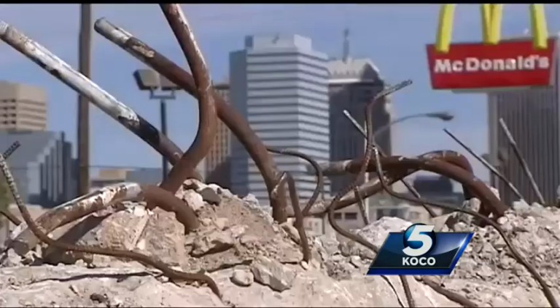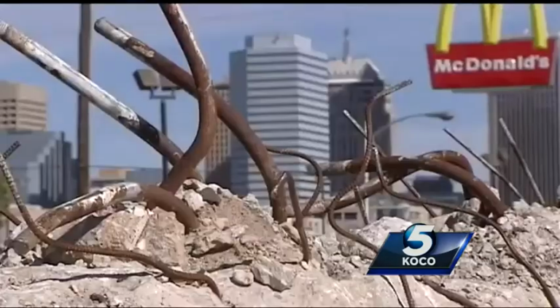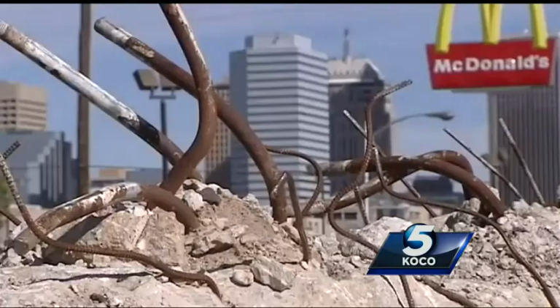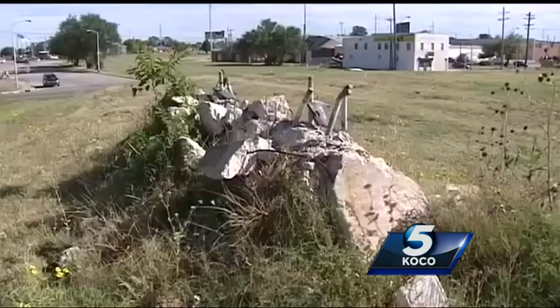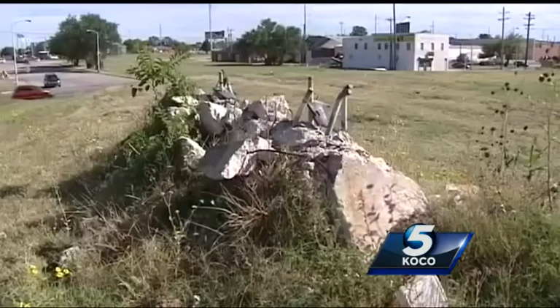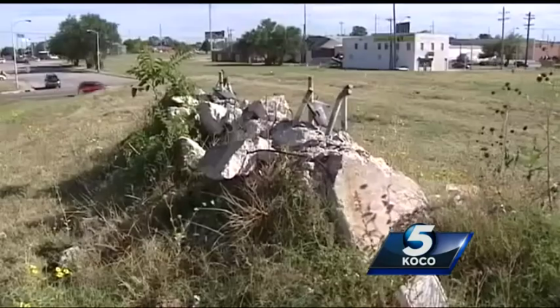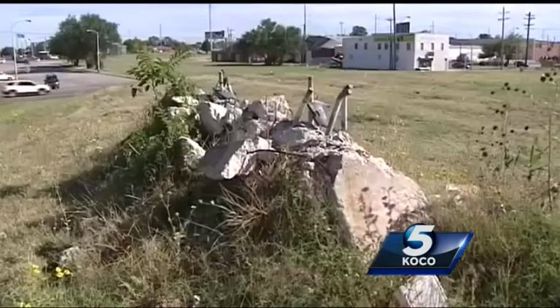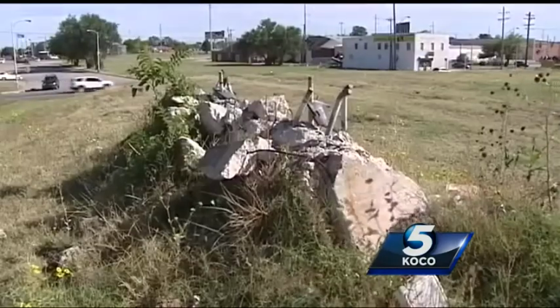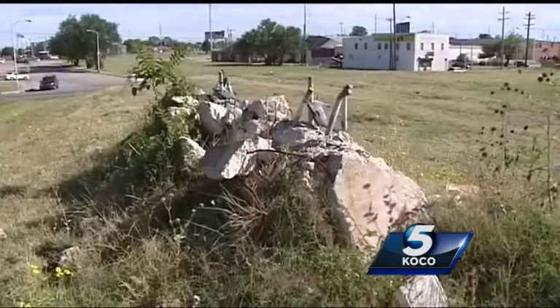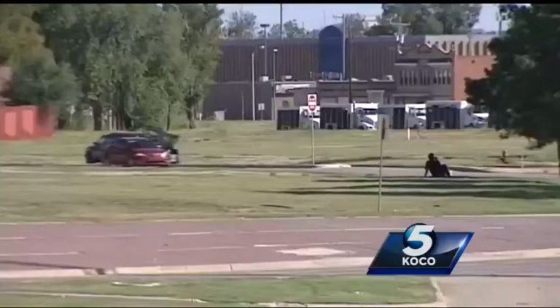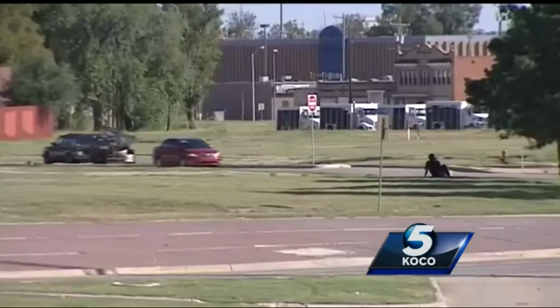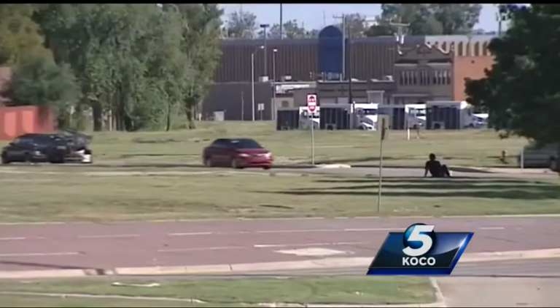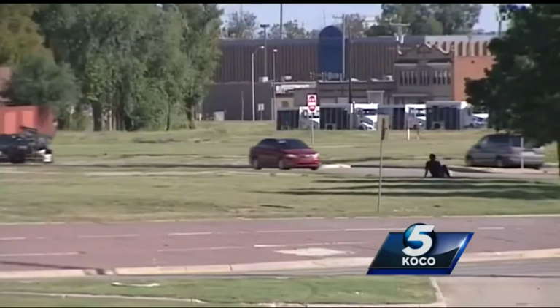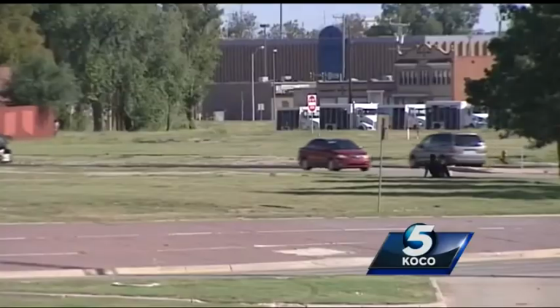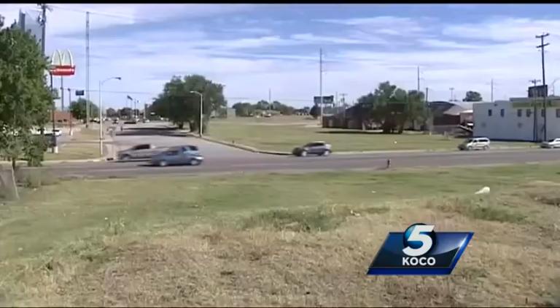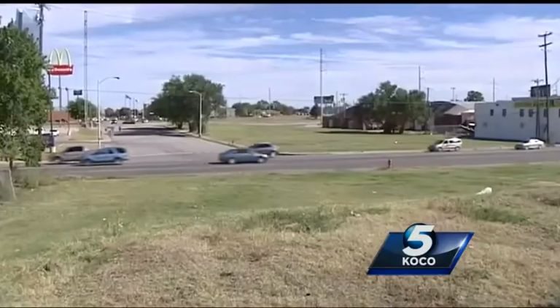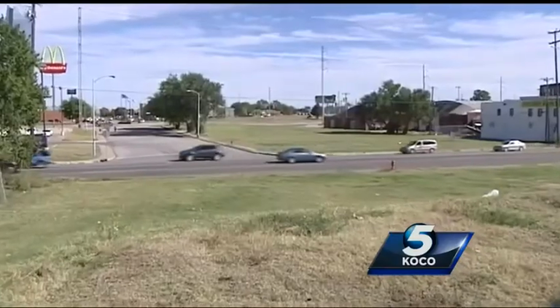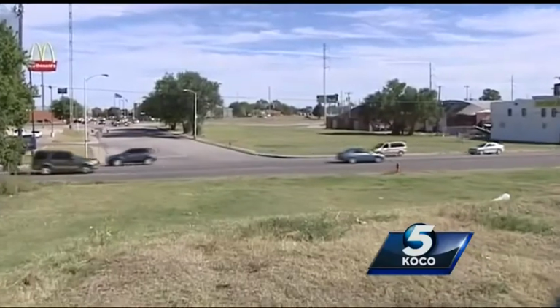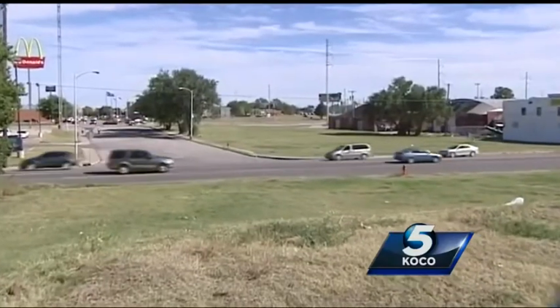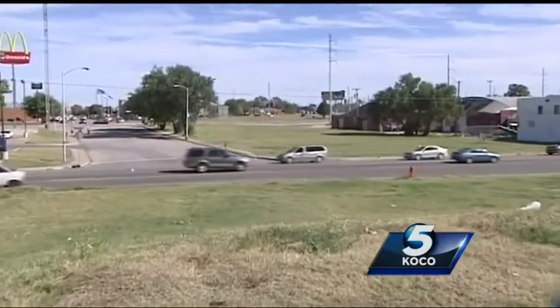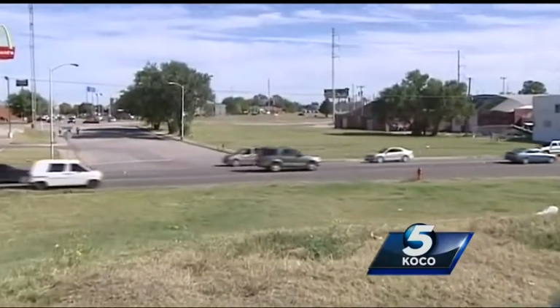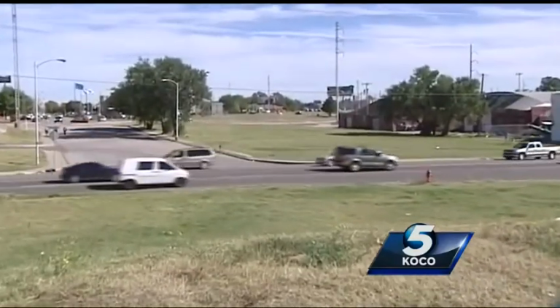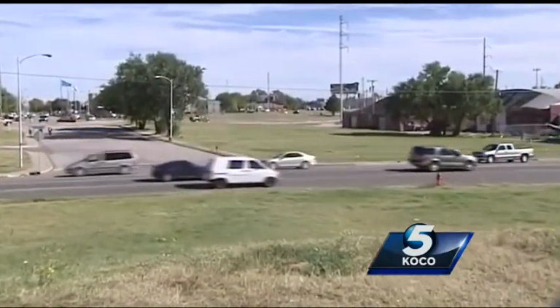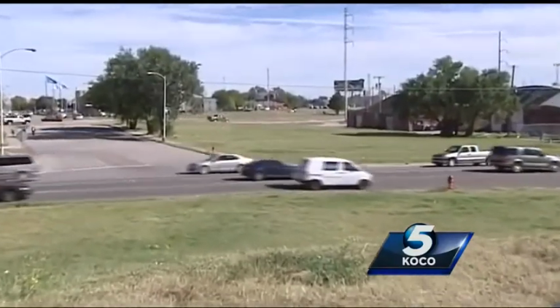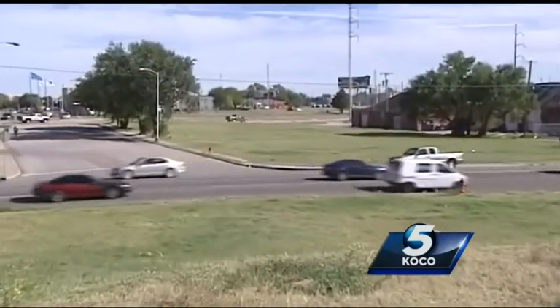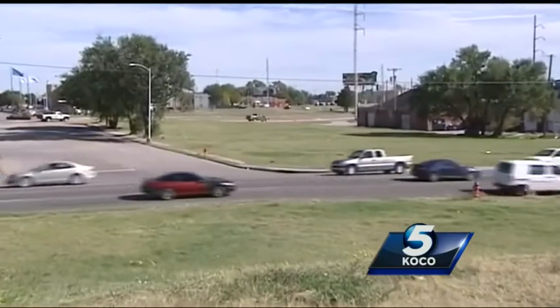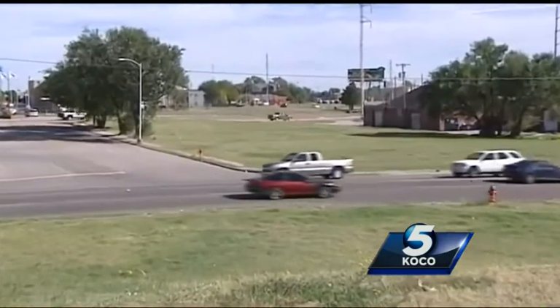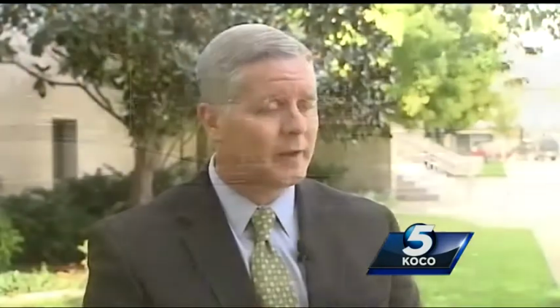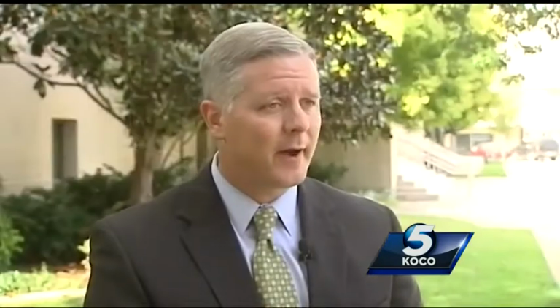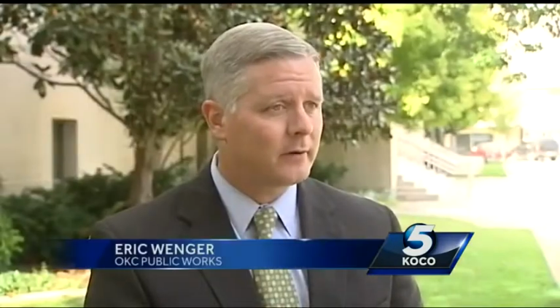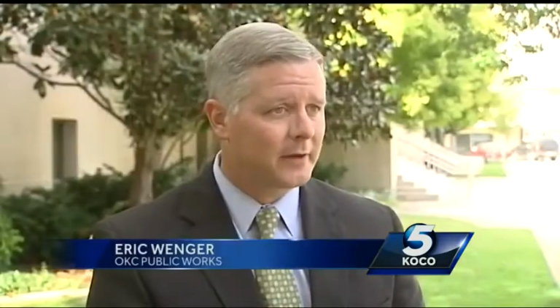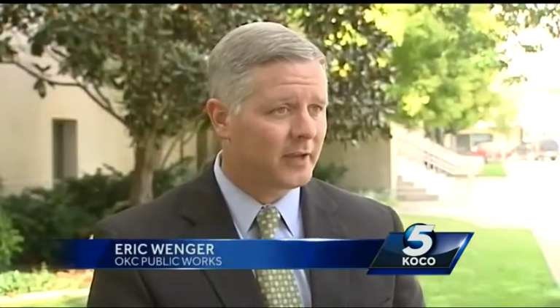If you've ever driven it, you may have noticed it's not complete yet. The city of Oklahoma City is working with ODOT to construct the last section. The boulevard itself is unique in the fact that it's actually a 25 mile an hour through downtown section.